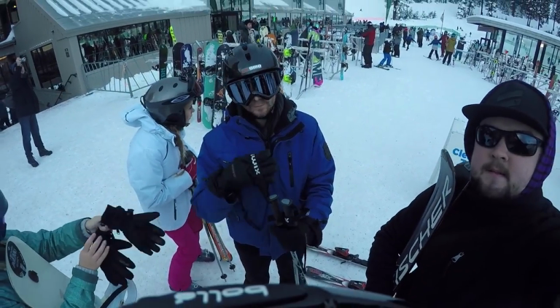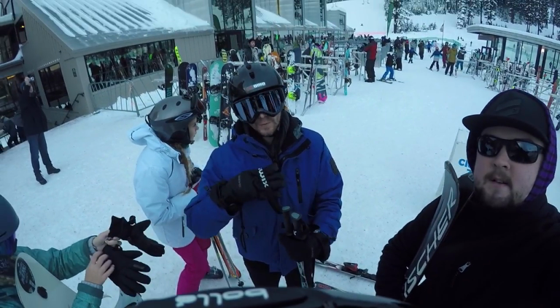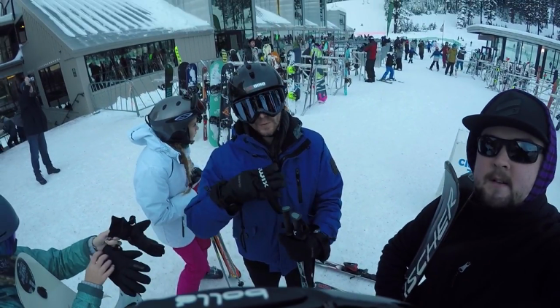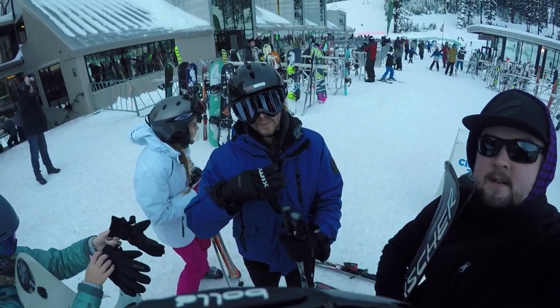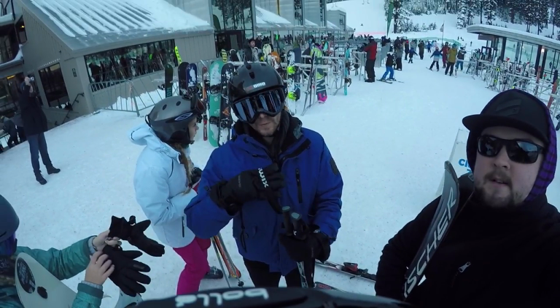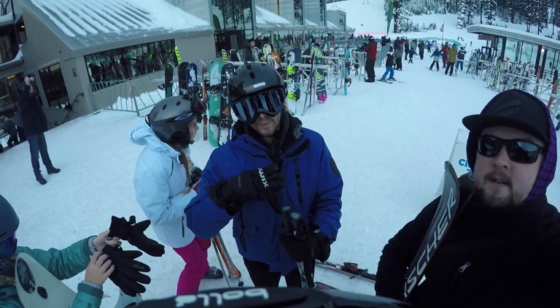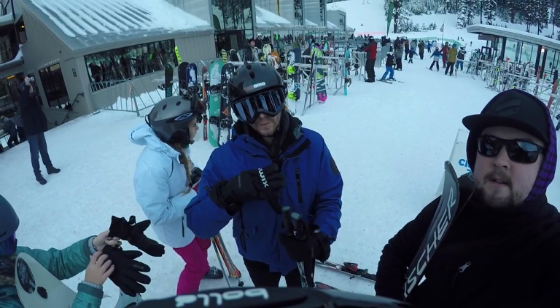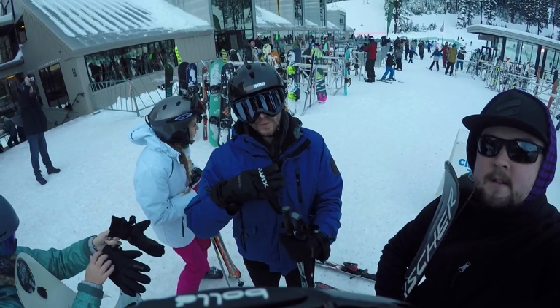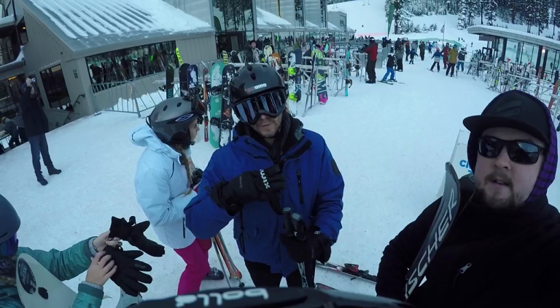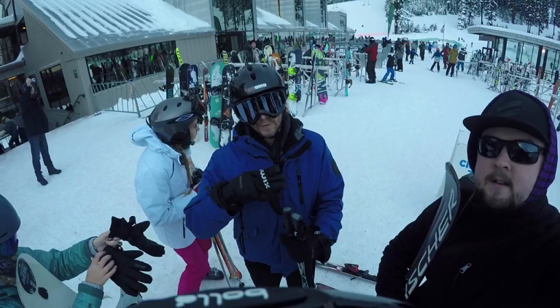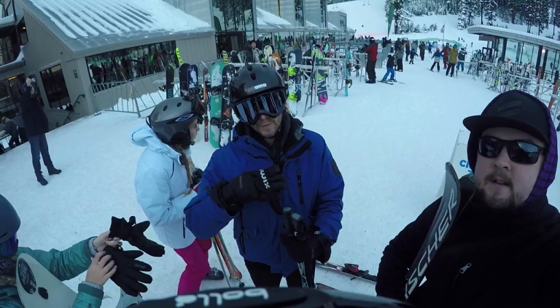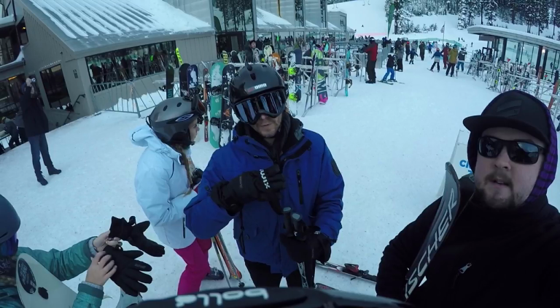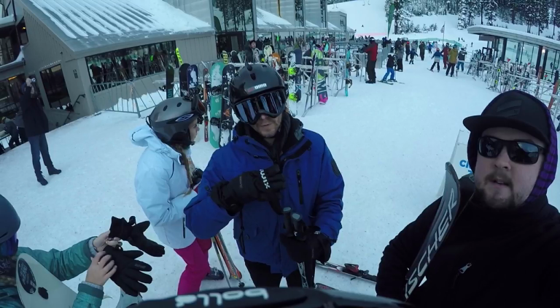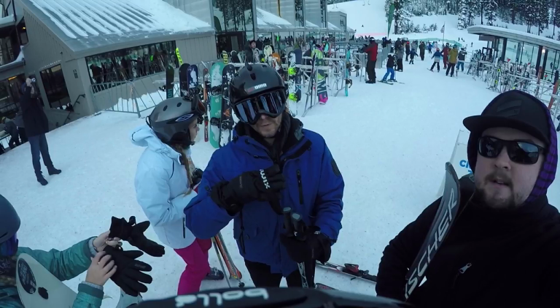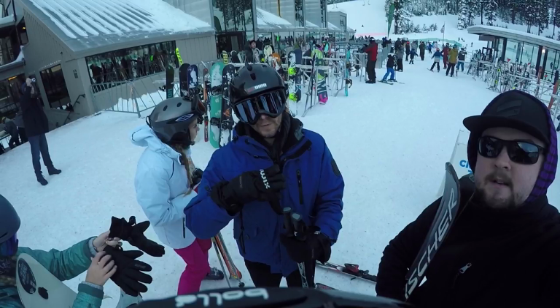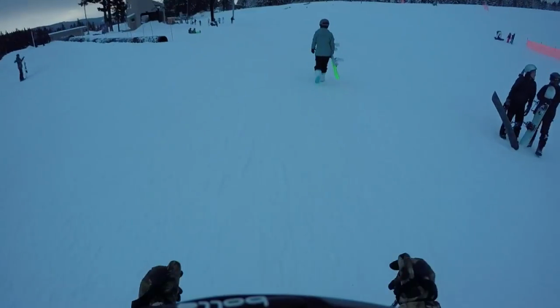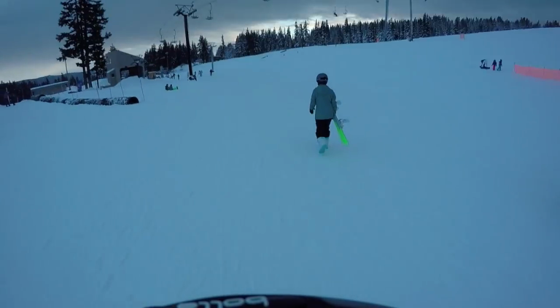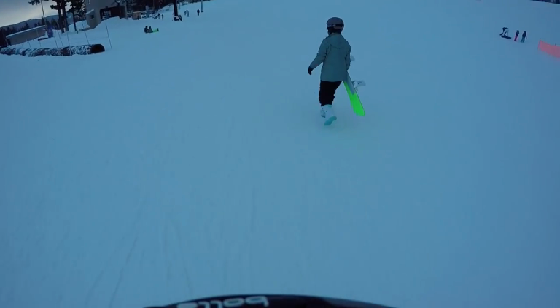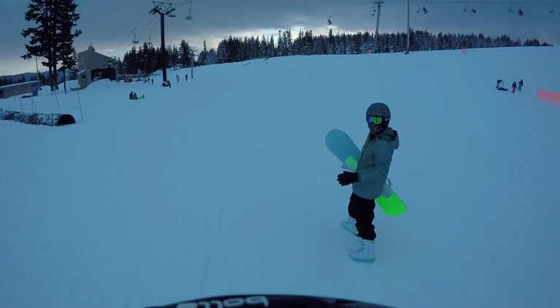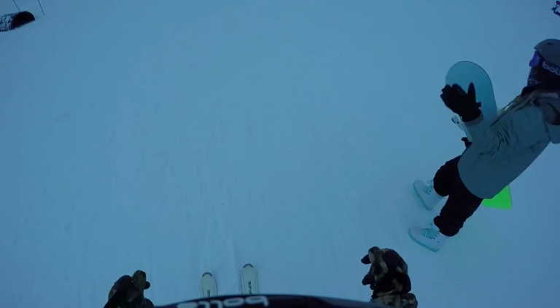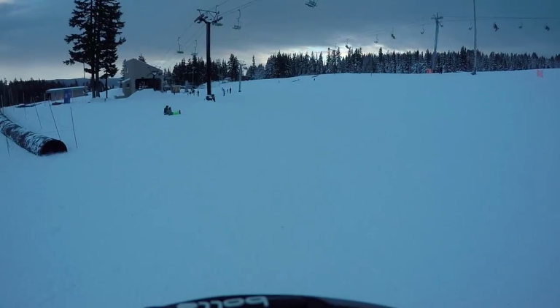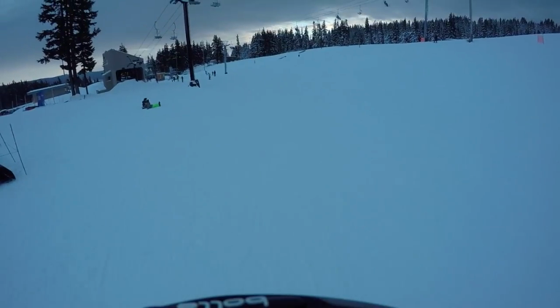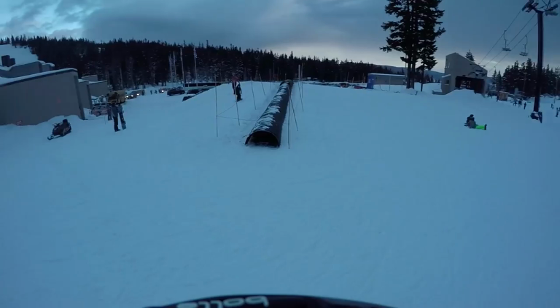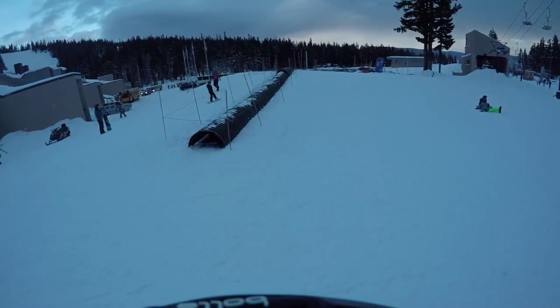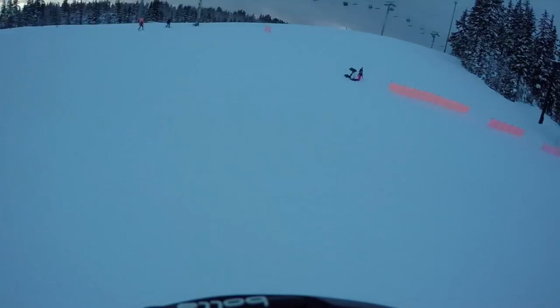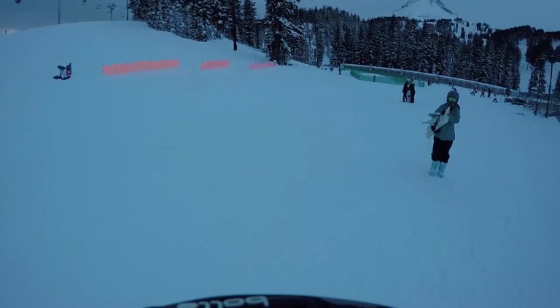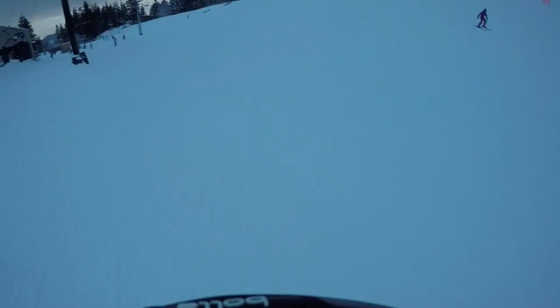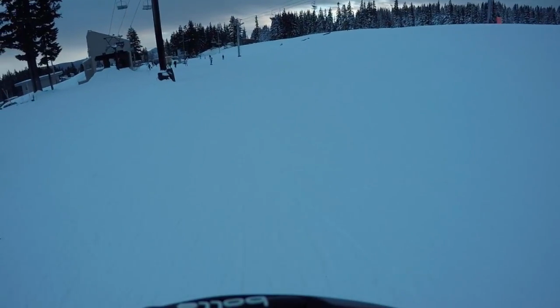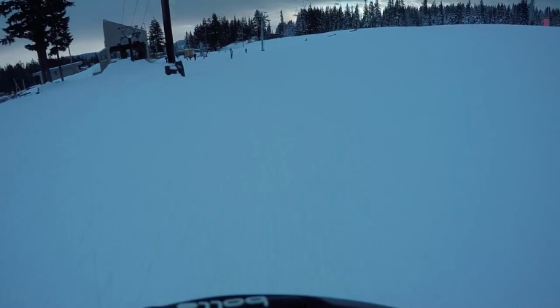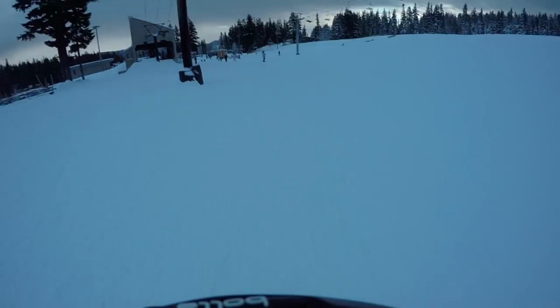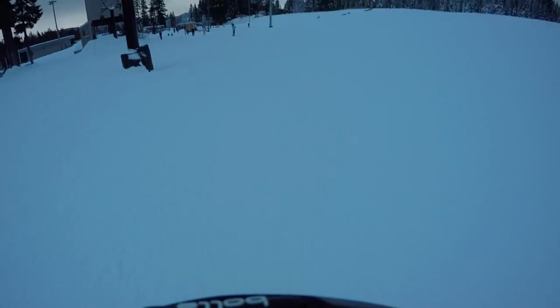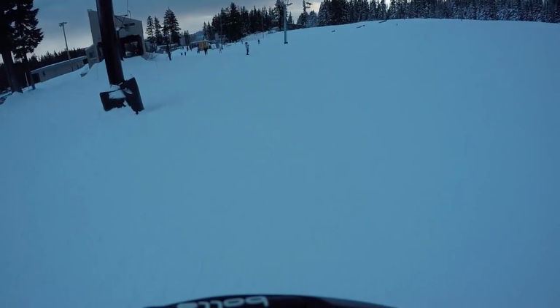Hi, I'm Andre. I'm the one in the blue. Next to me in the black is Iggy. He's a new skier. Today I wanted to show you a green run on Mount Hood Meadows — something that if you're a beginner you'll appreciate, as did Iggy.